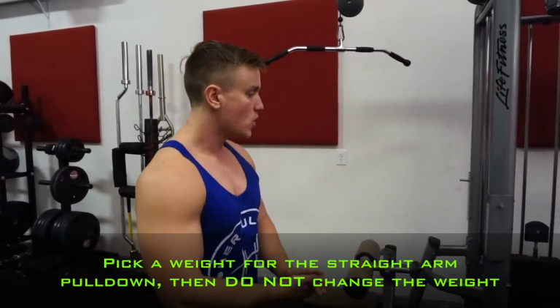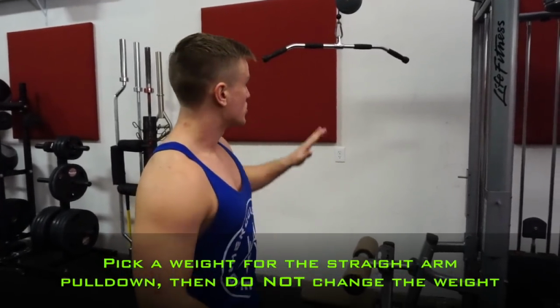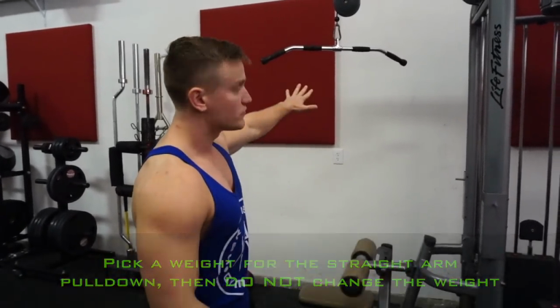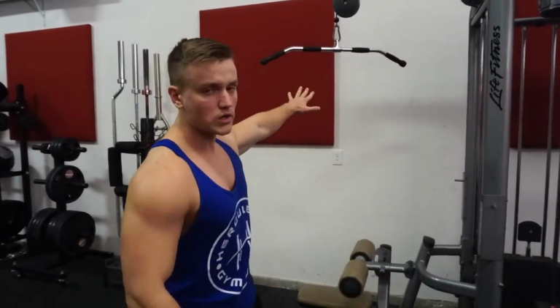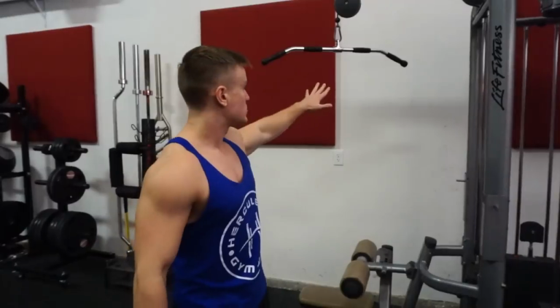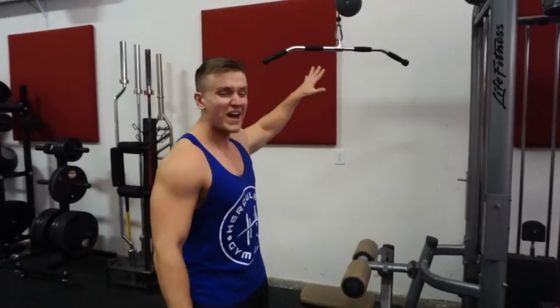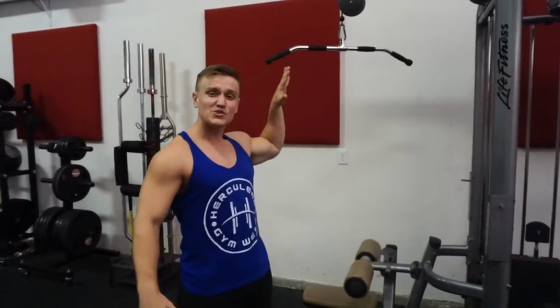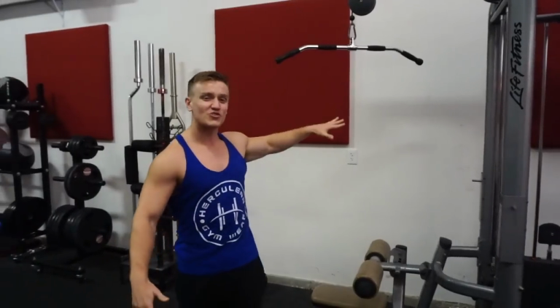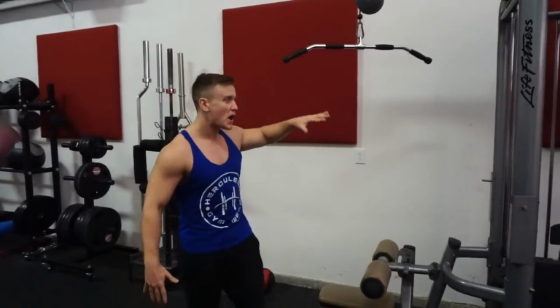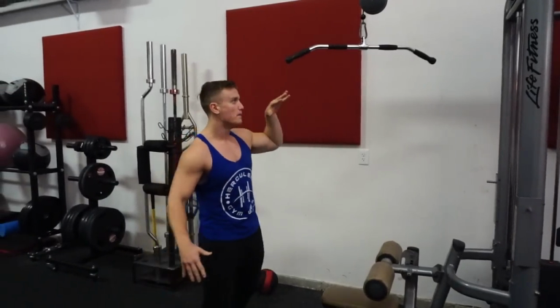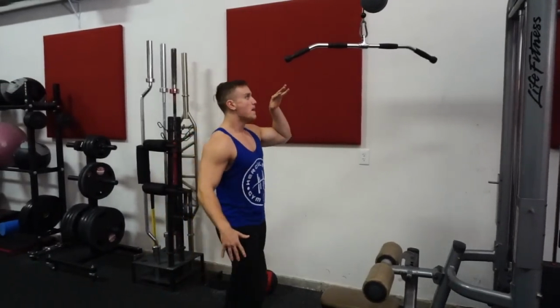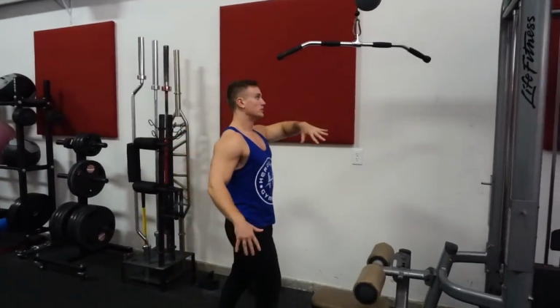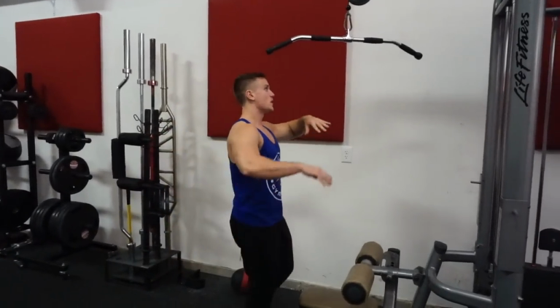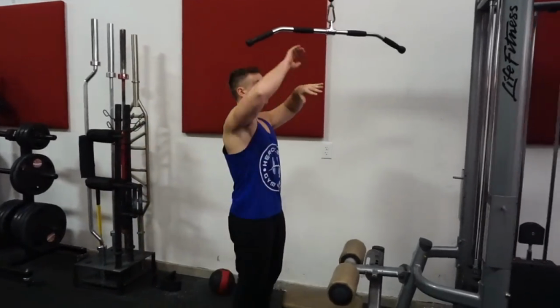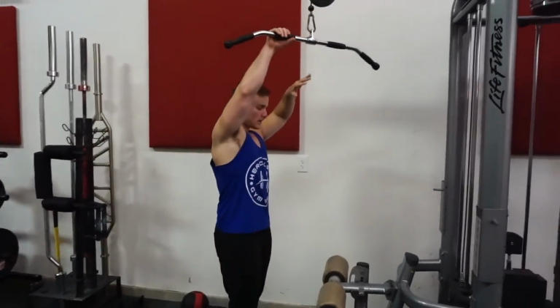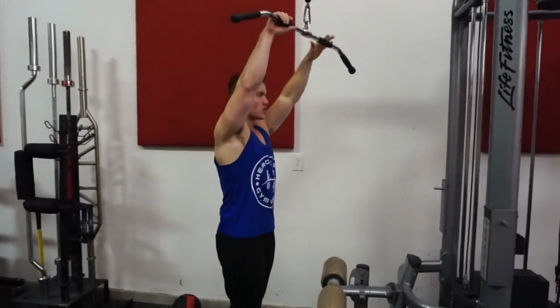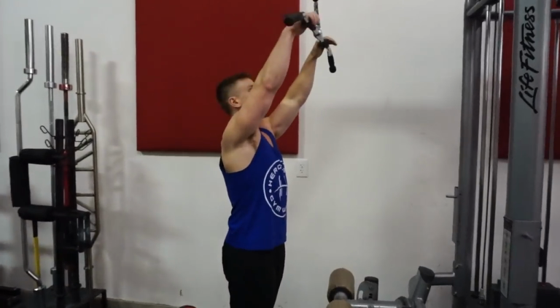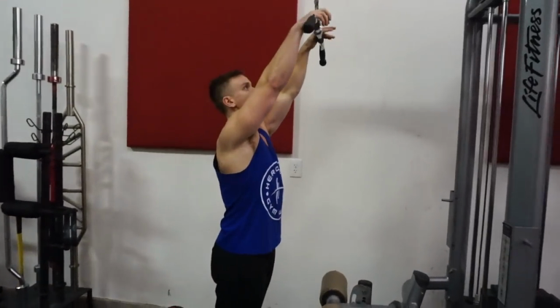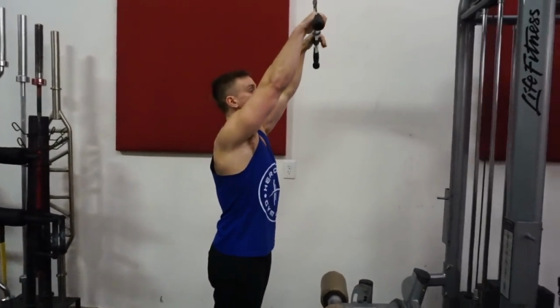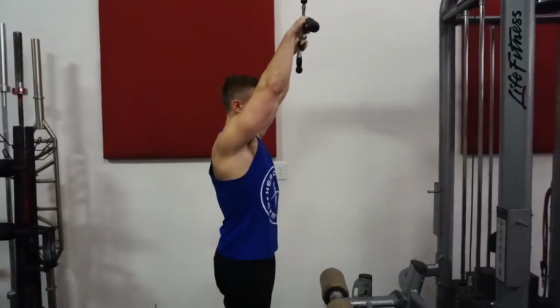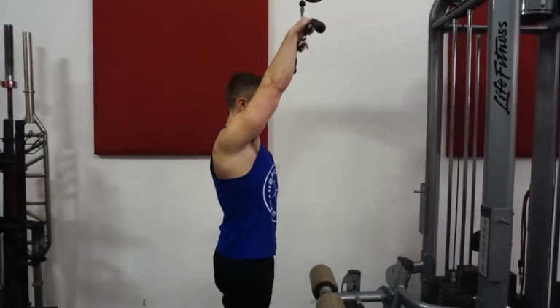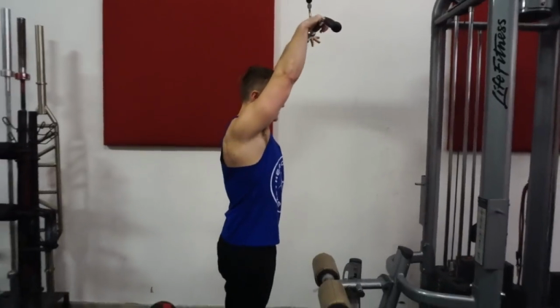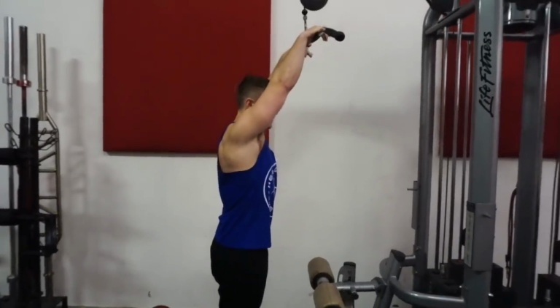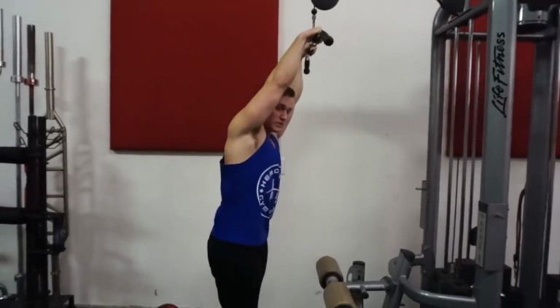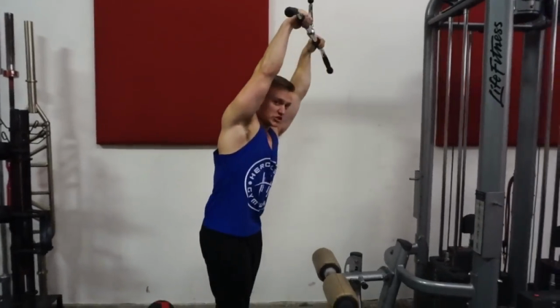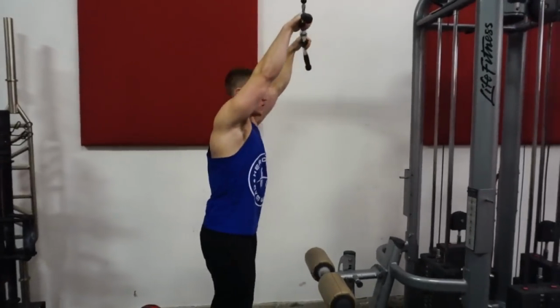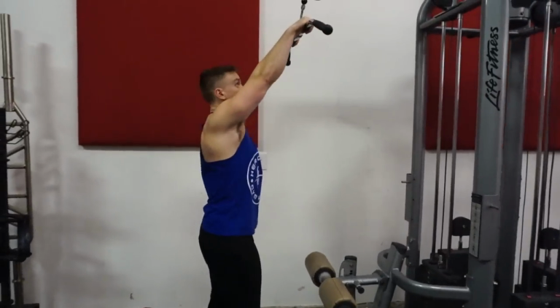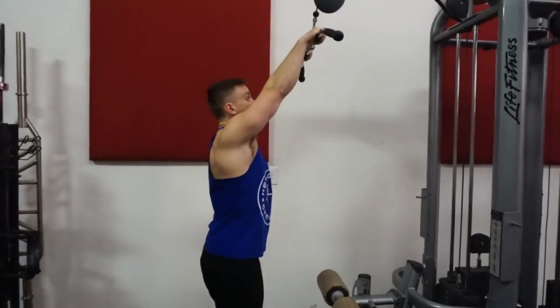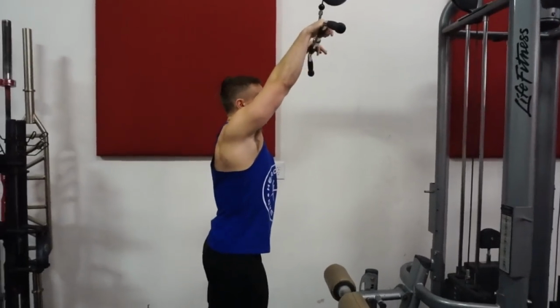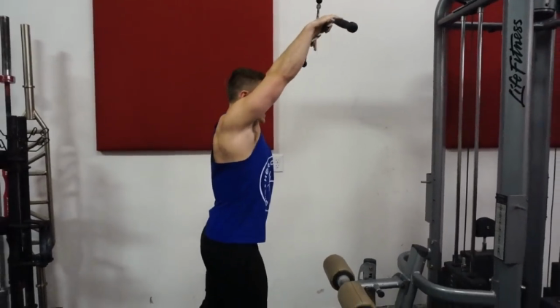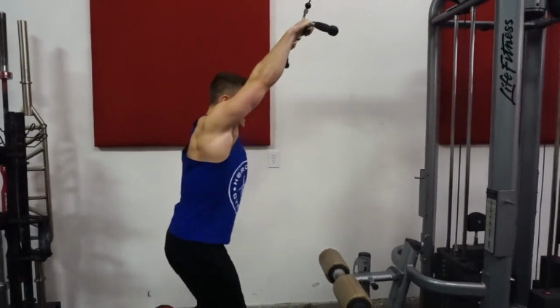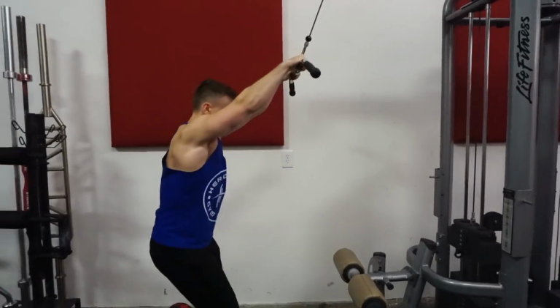So we're going to start off this workout, go right into the straight arm pulldown. Get ourselves set up. We're going to be doing 15 repetitions. Here we go. Begin.